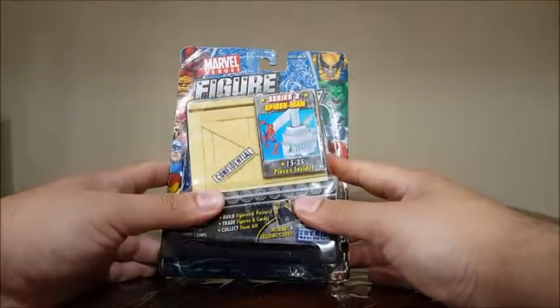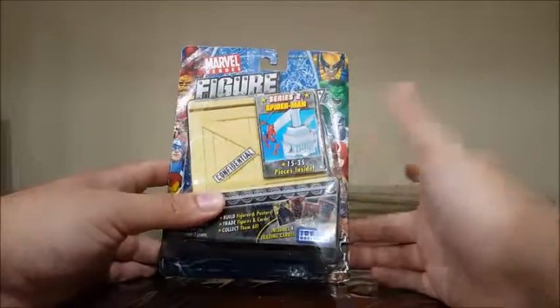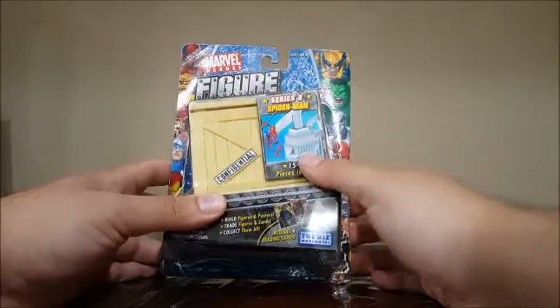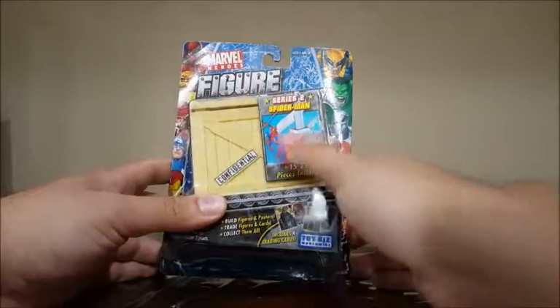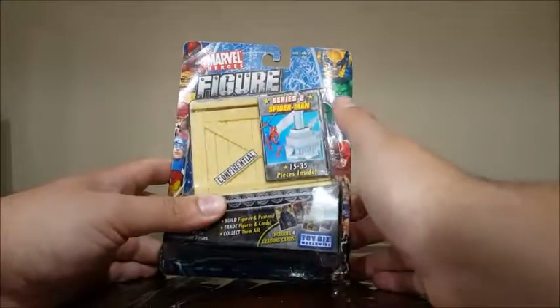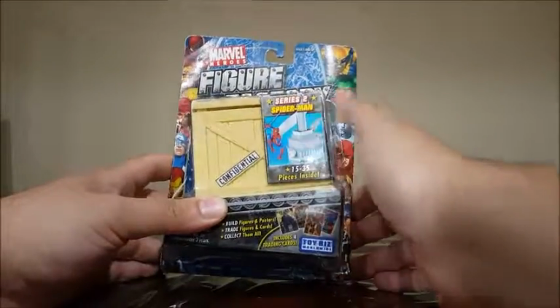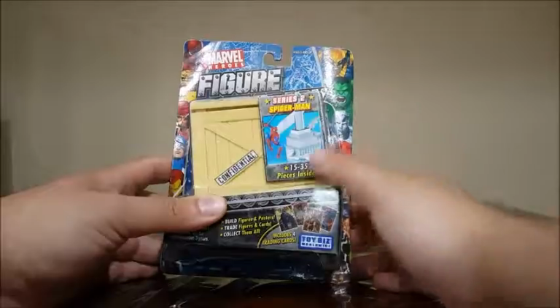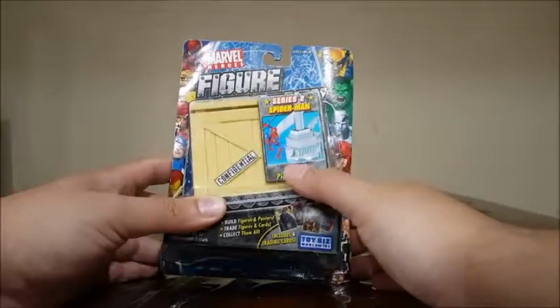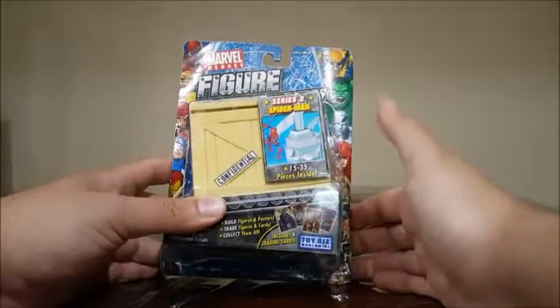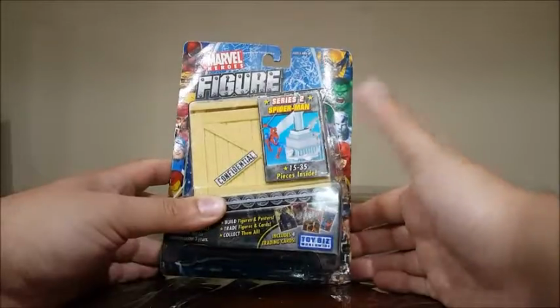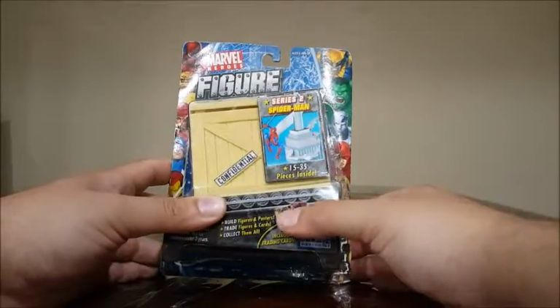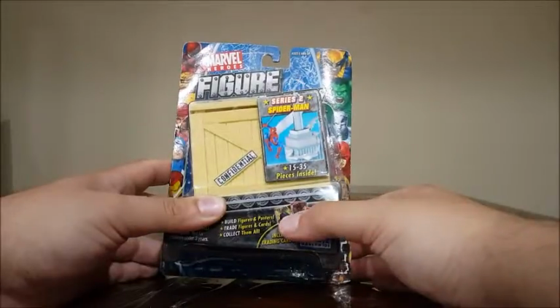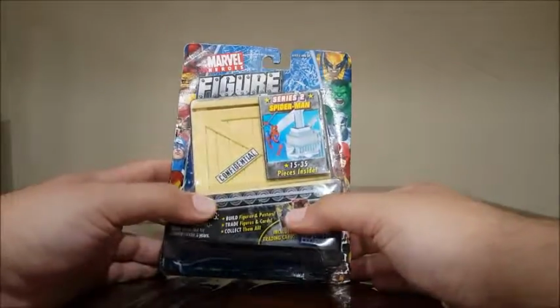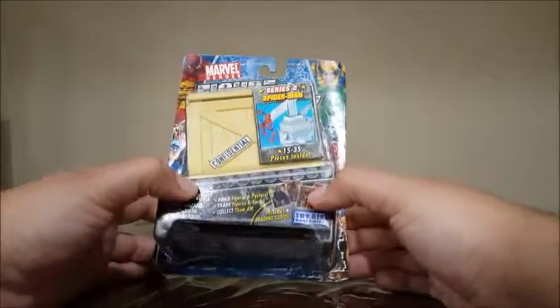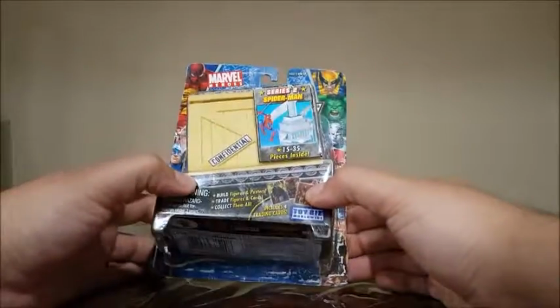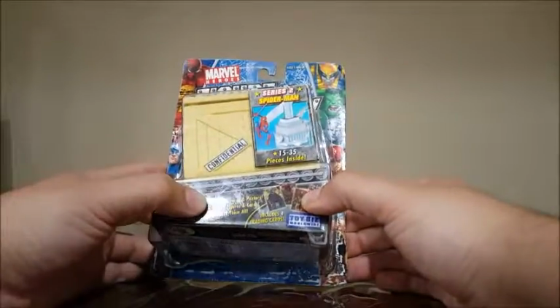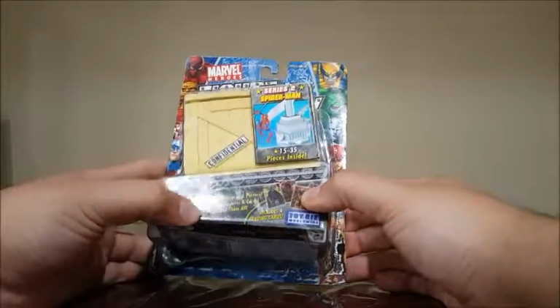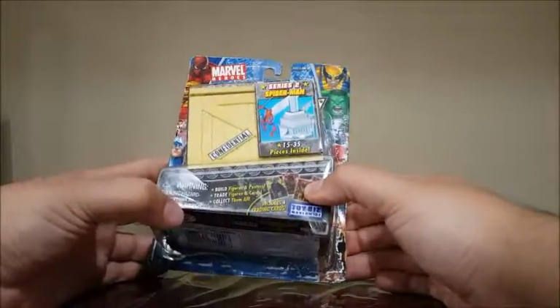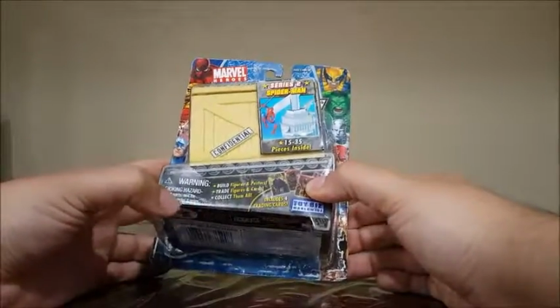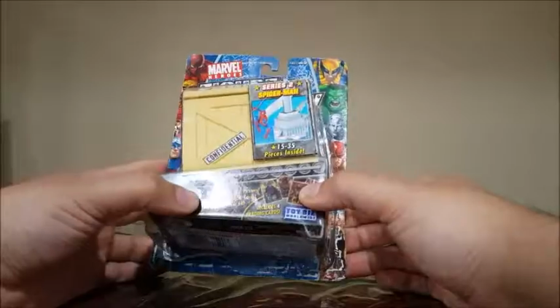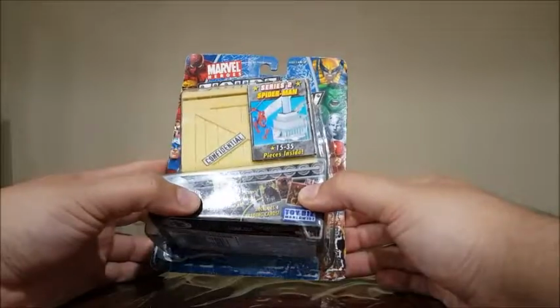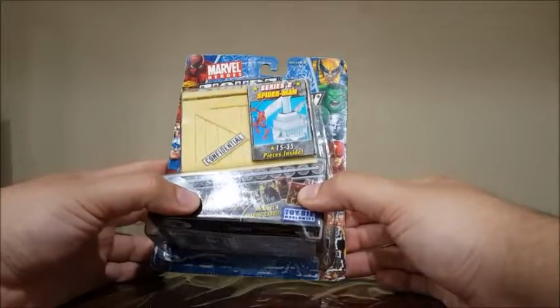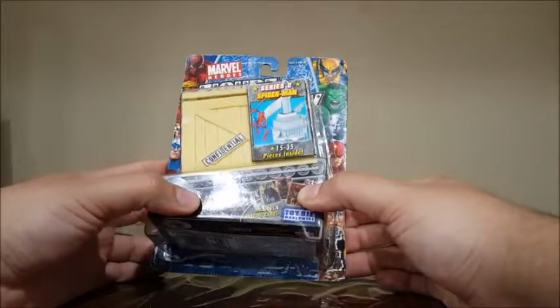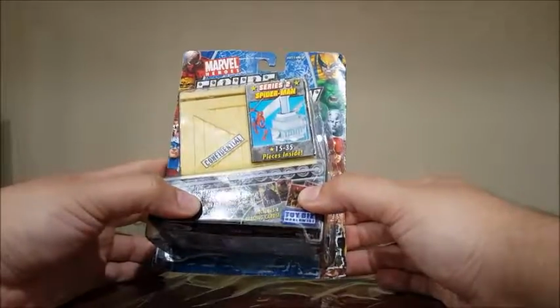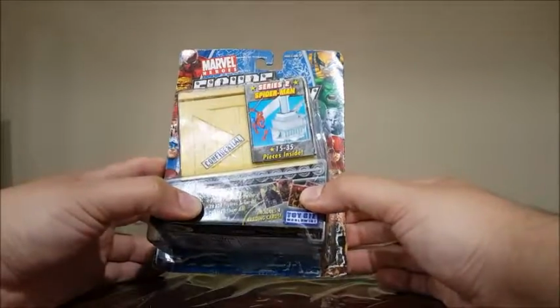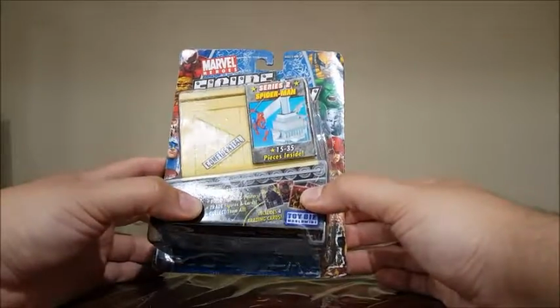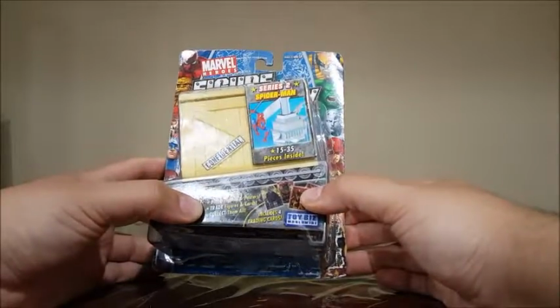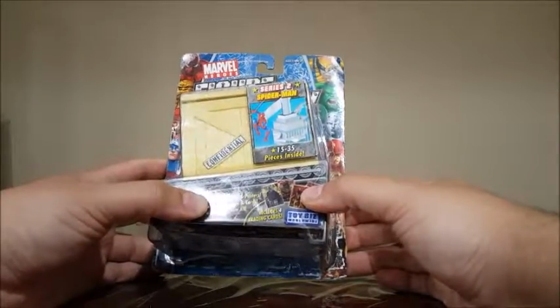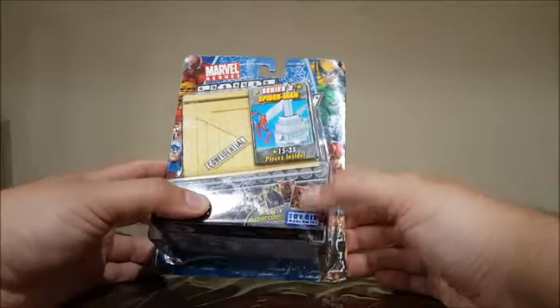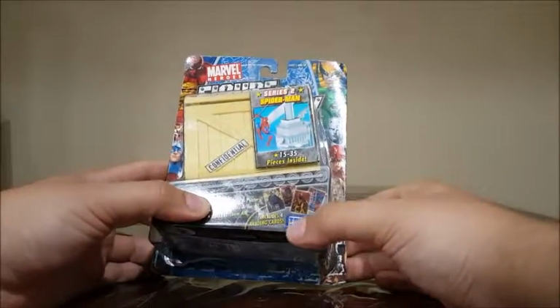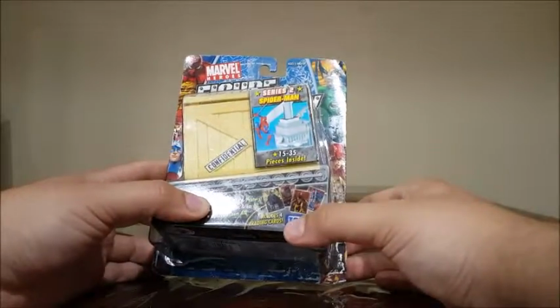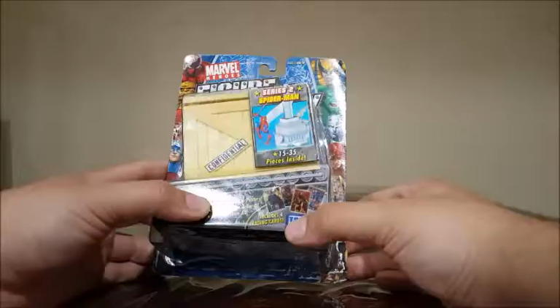These were the Marvel Heroes Figure Factory. As you guys can see, this is the Spider-Man figure series 2. 15 to 35 pieces inside. It says build figures and posters, trade figures and cards, collect them all. Includes 4 trading cards.